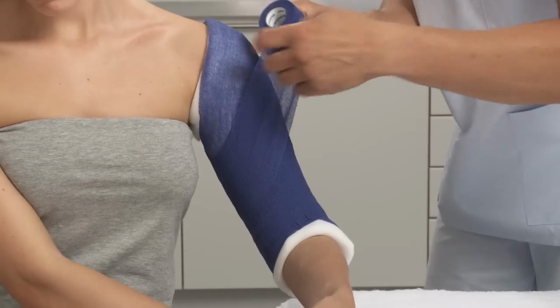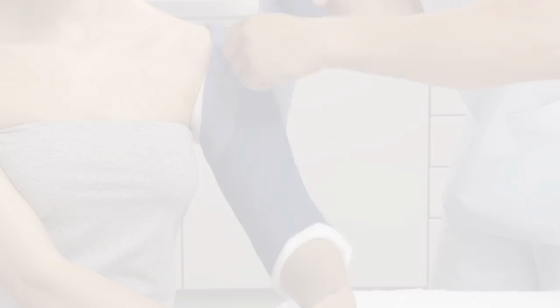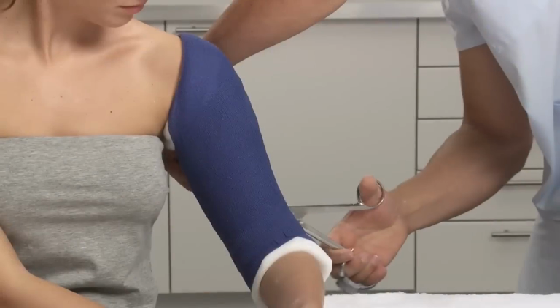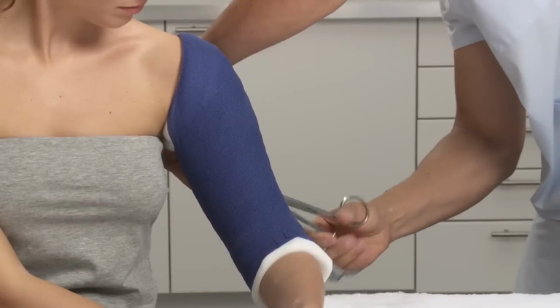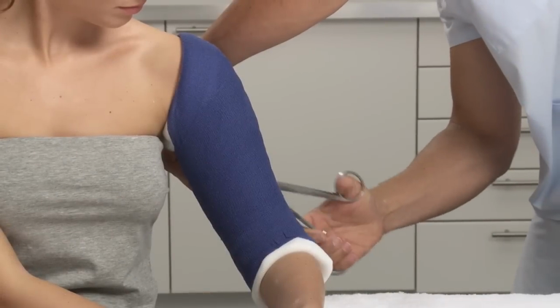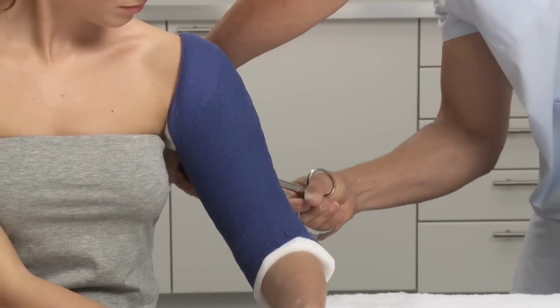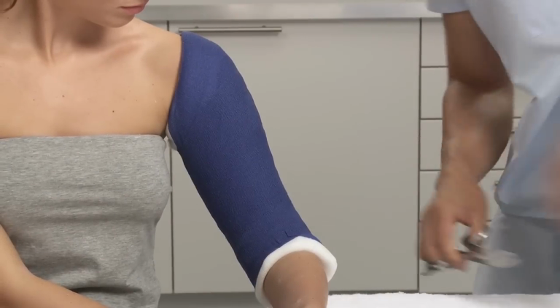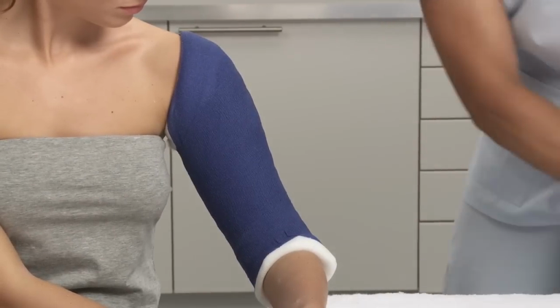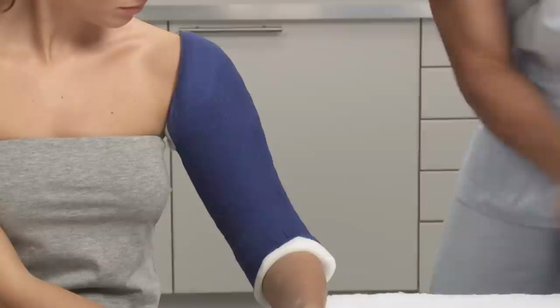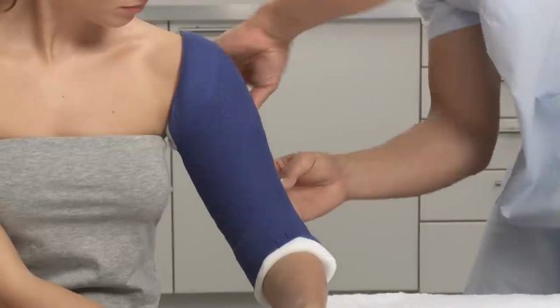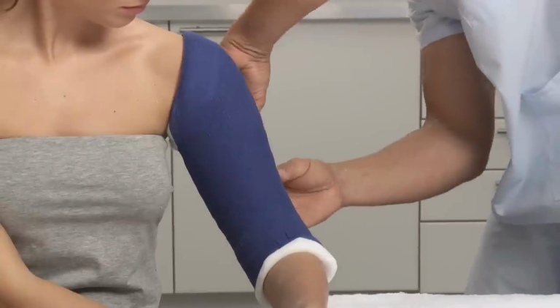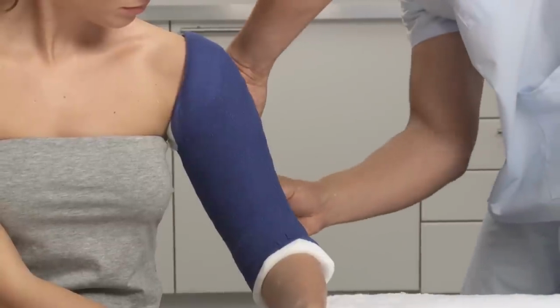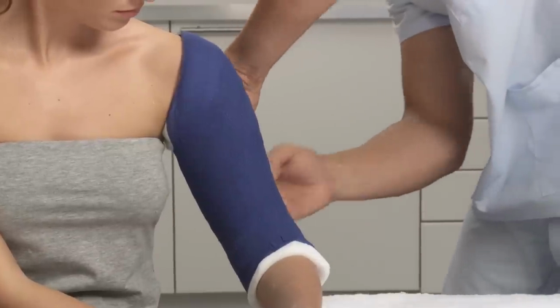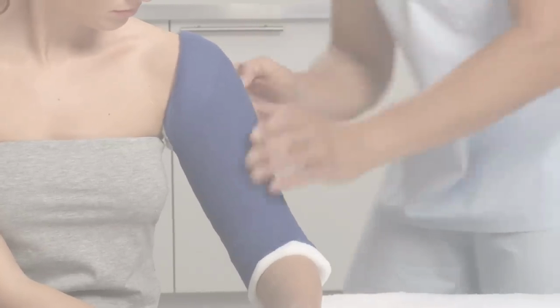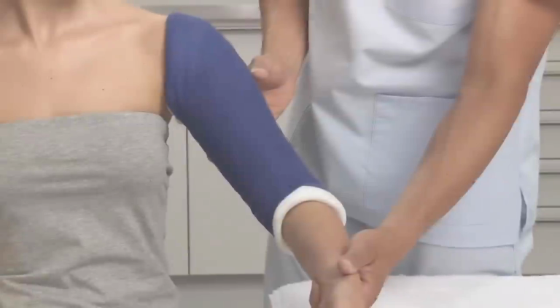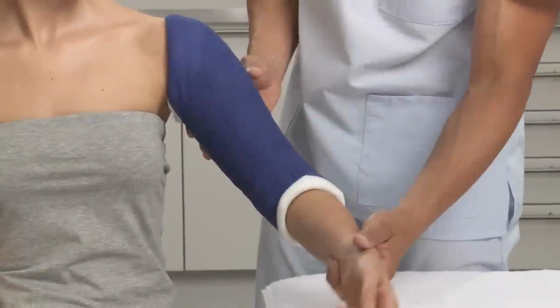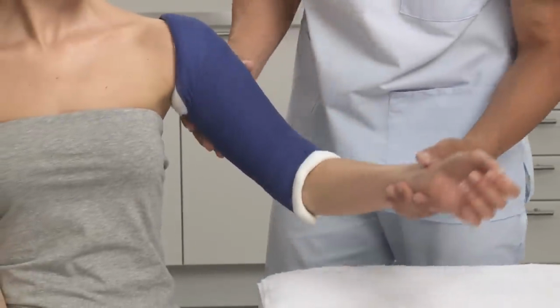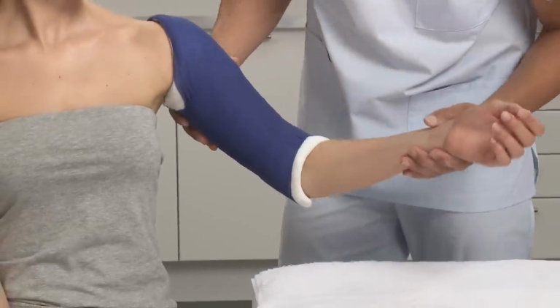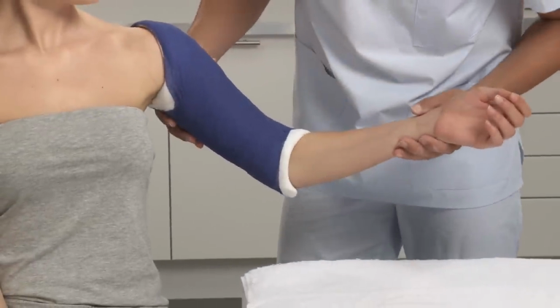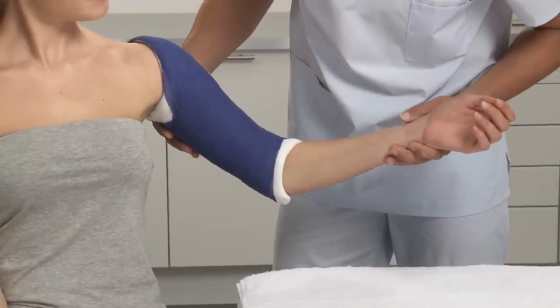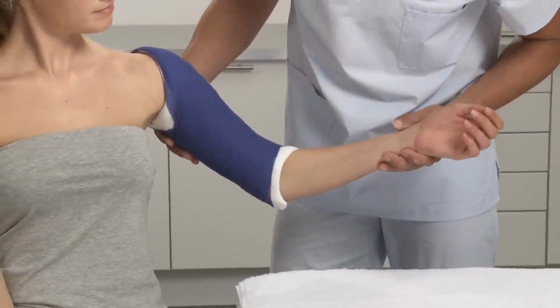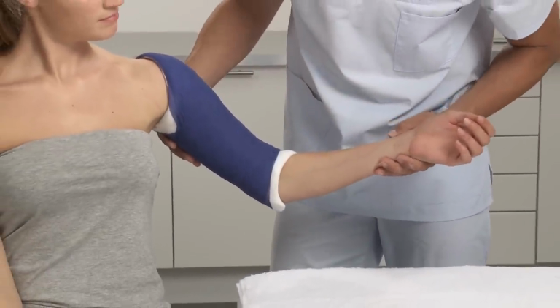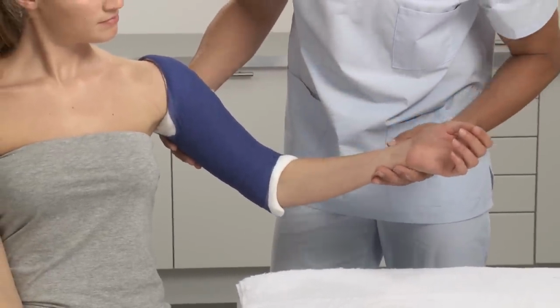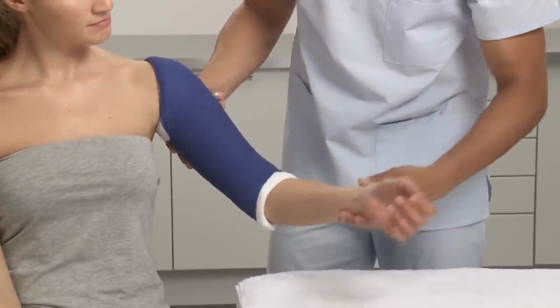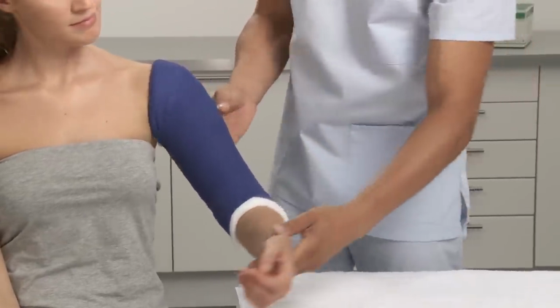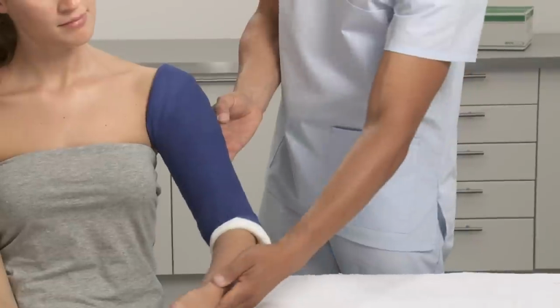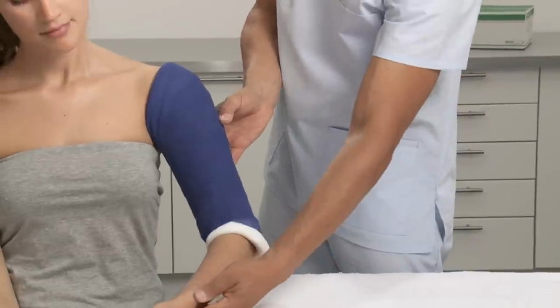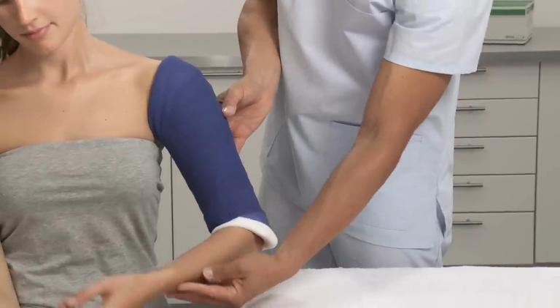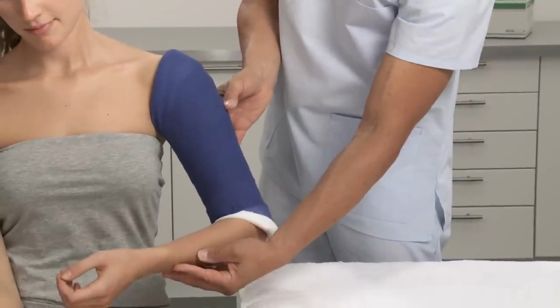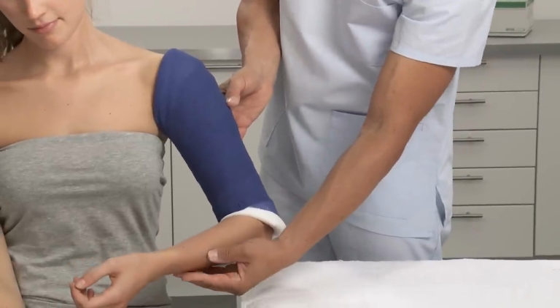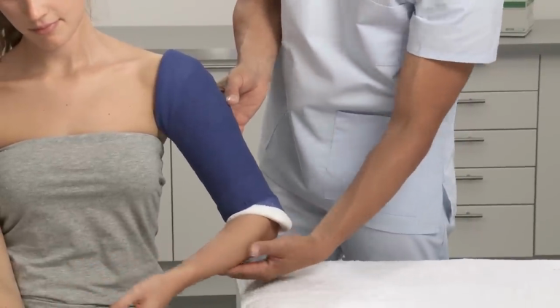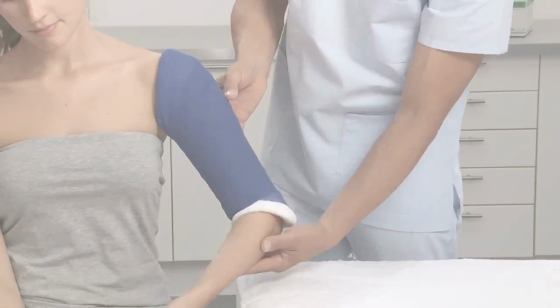Check for desired range of motion and any points that may cause irritation or pressure. After approximately 3-5 minutes the cast is set and the patient can be released. After 24 hours the cast is fully set.